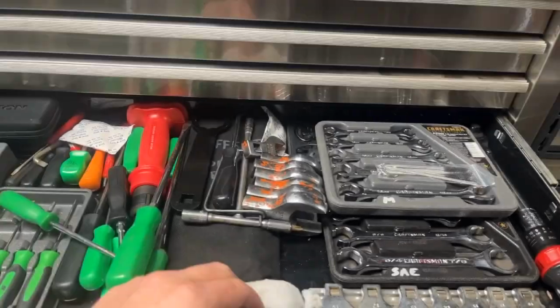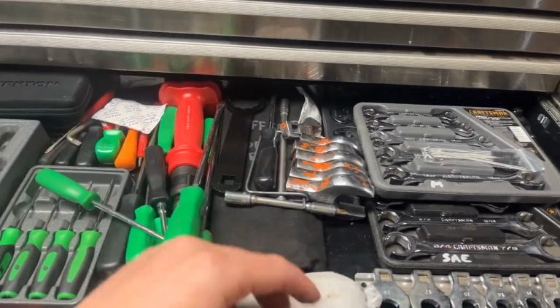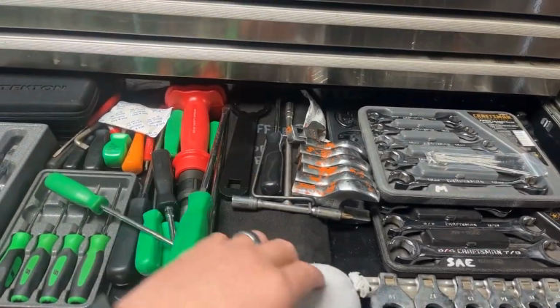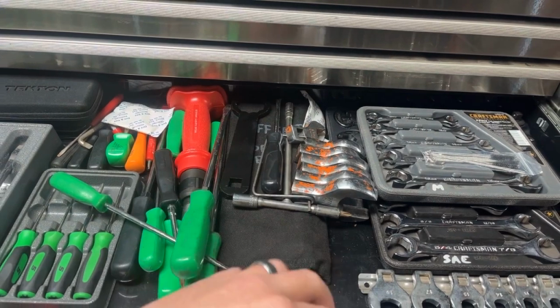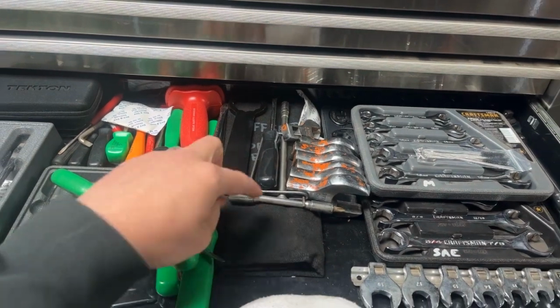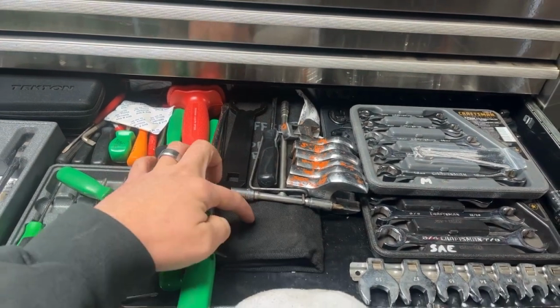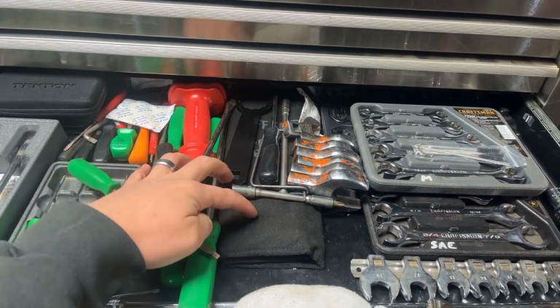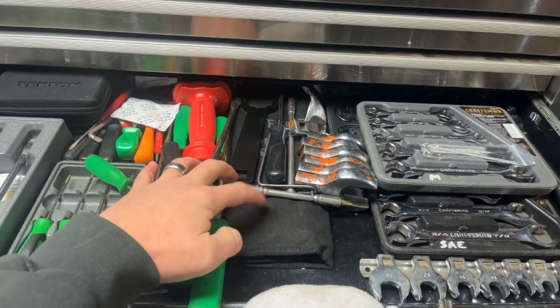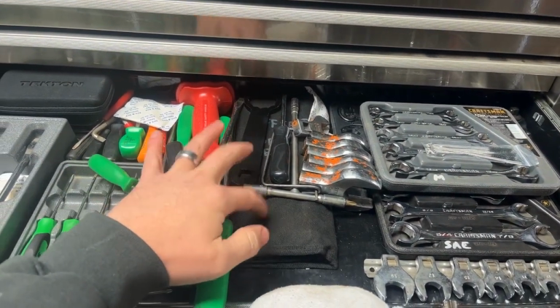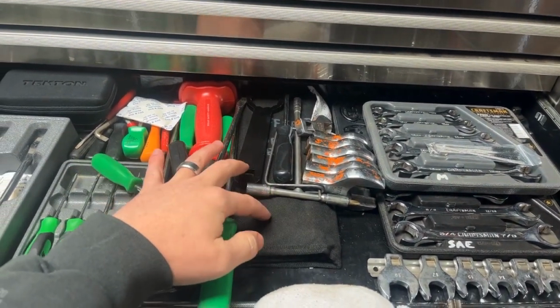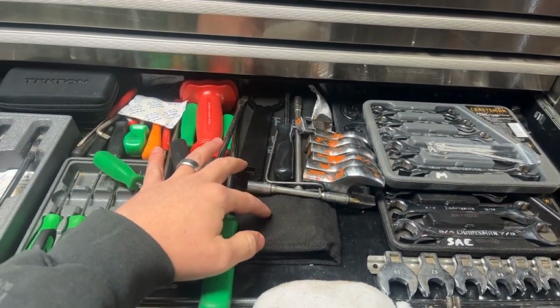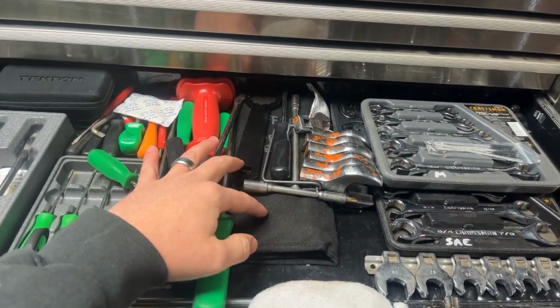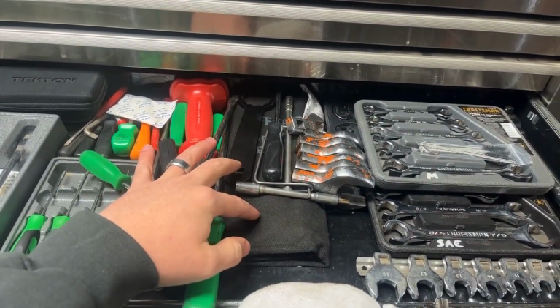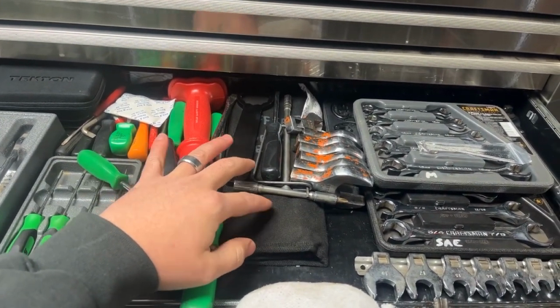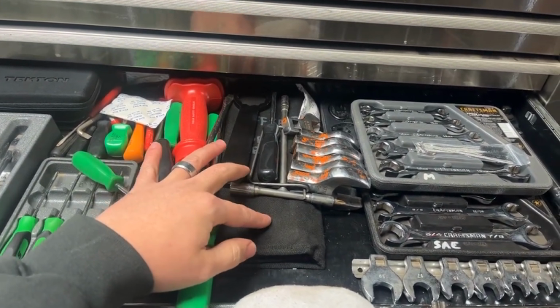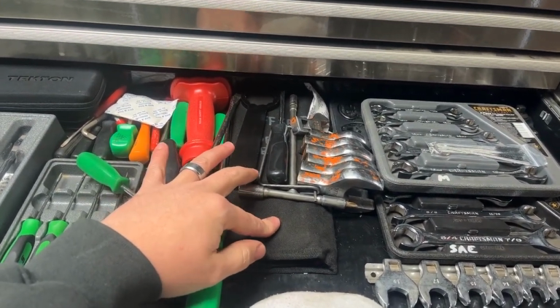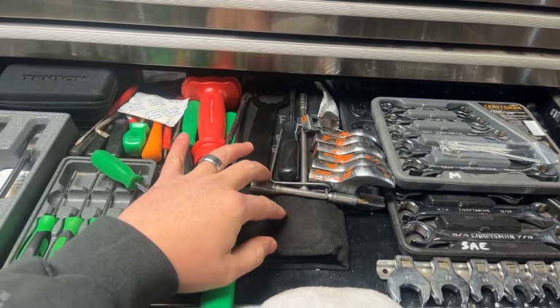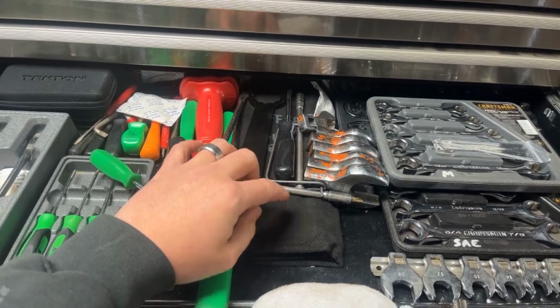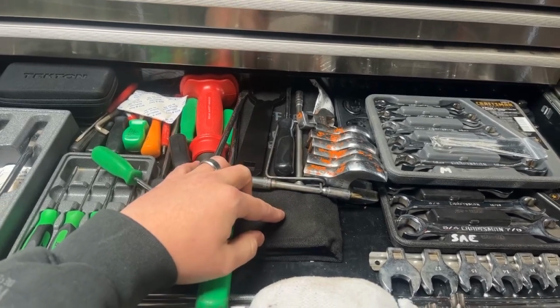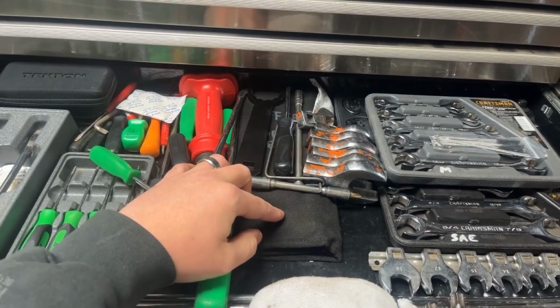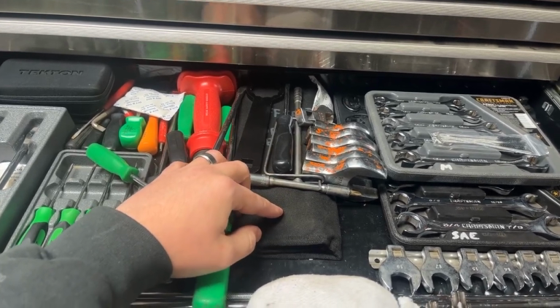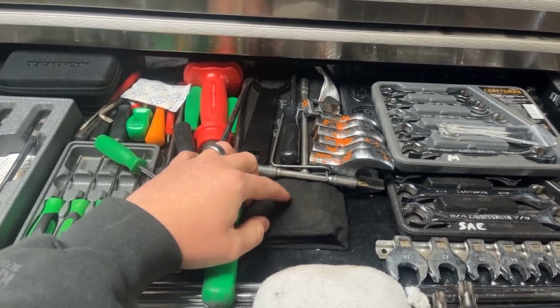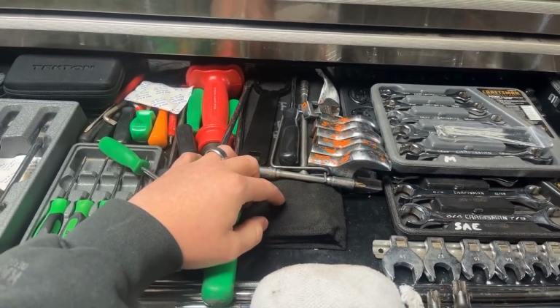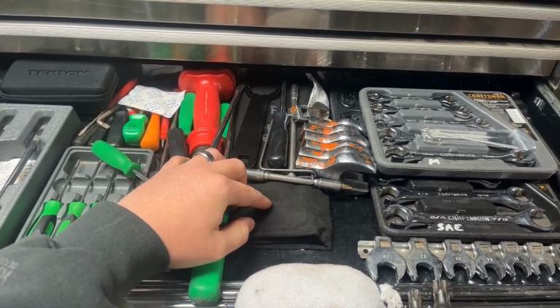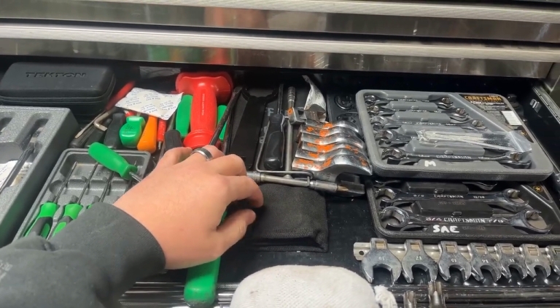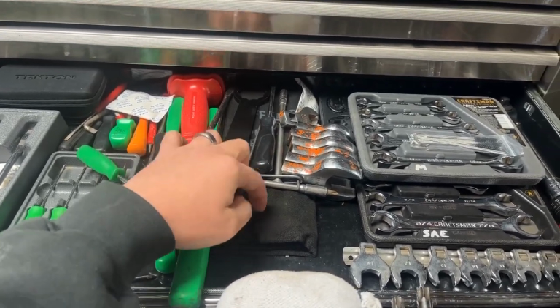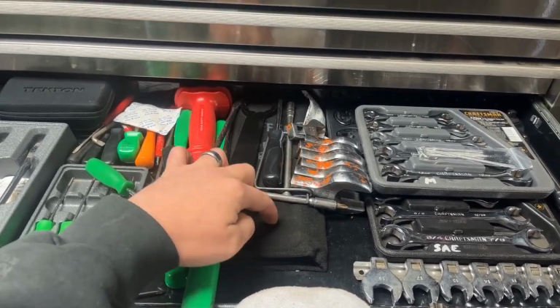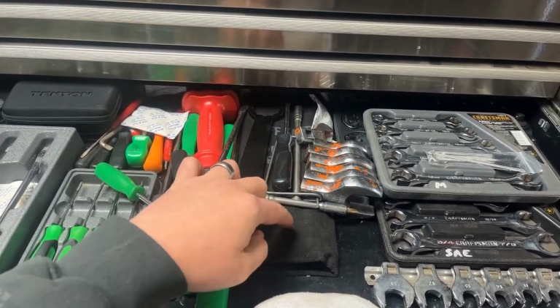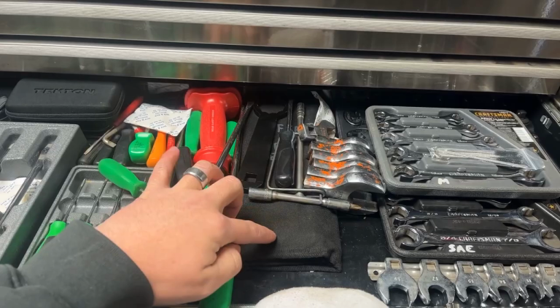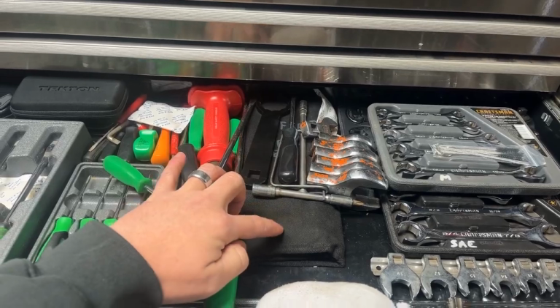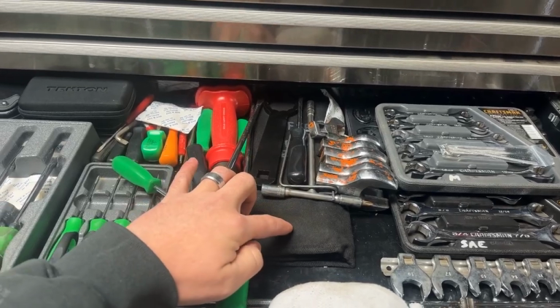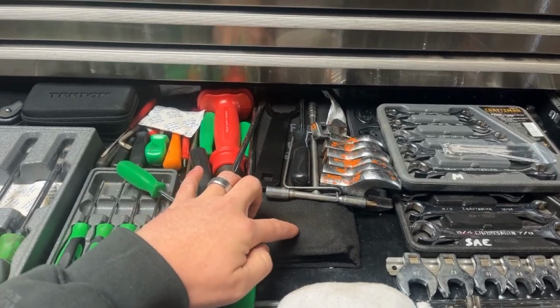Moving over here, this kit is offset Sun-X wrenches. Another thing that doesn't get used often, but whenever you run into that weird hydraulic hose that you can't reach the fitting, these guys come in handy.